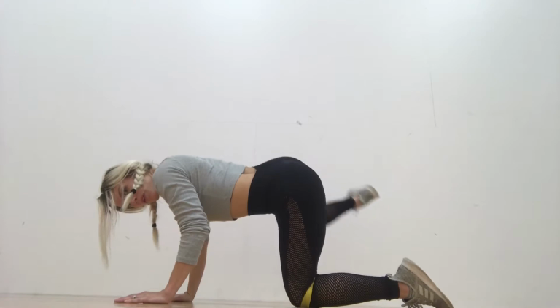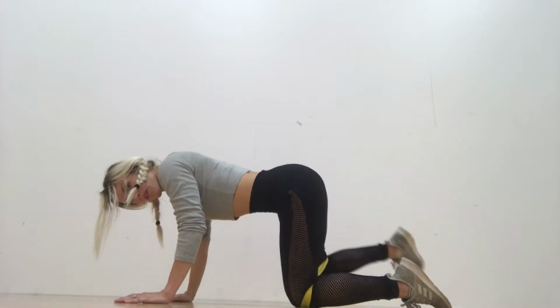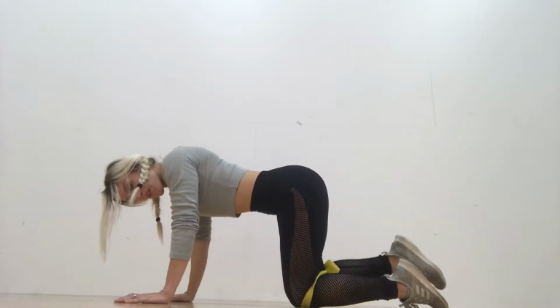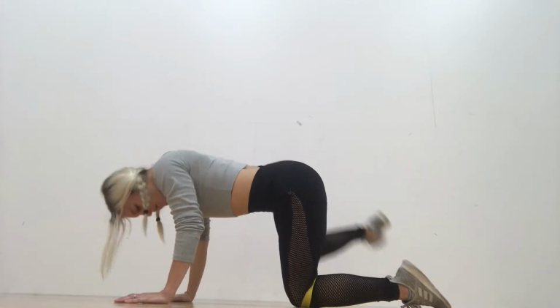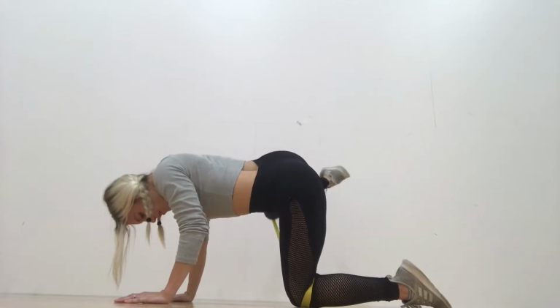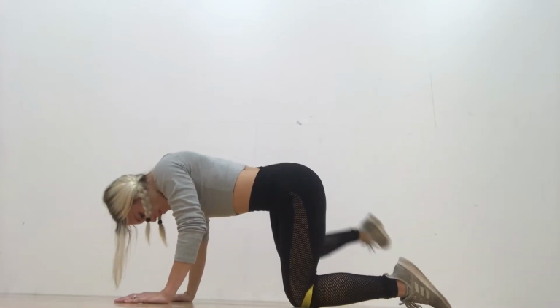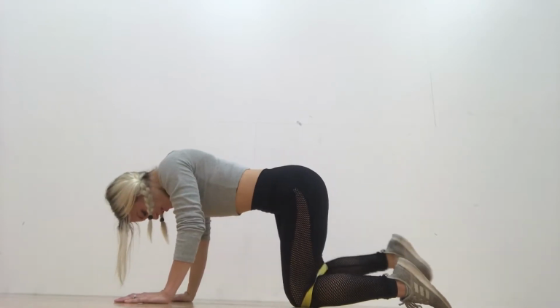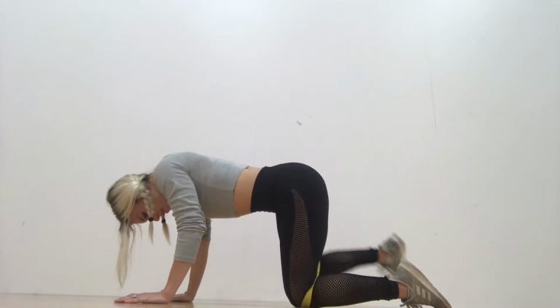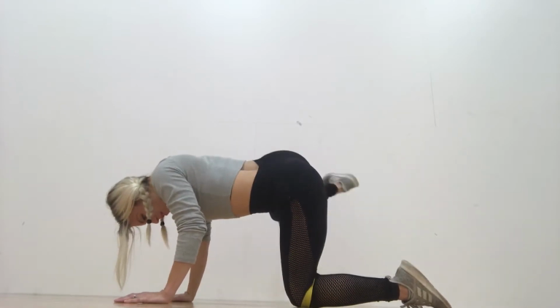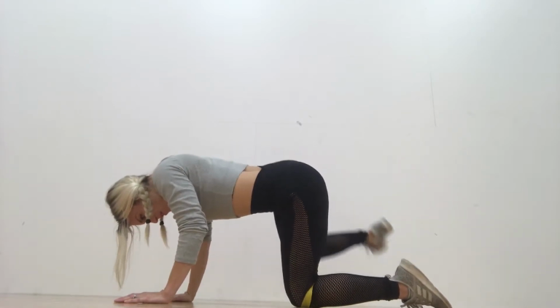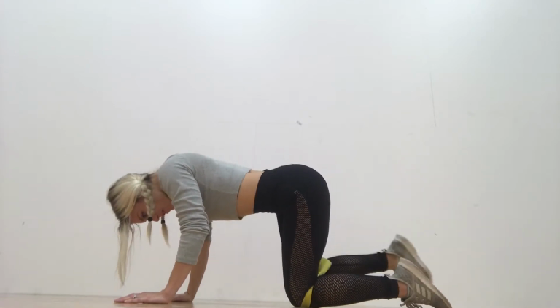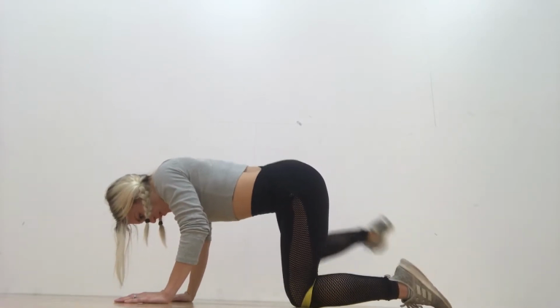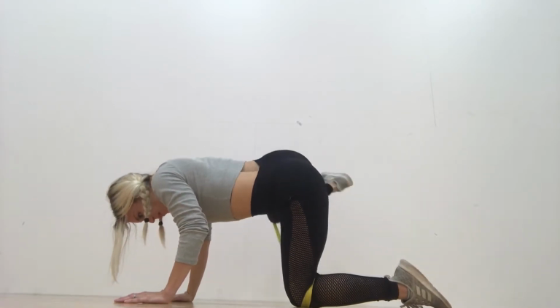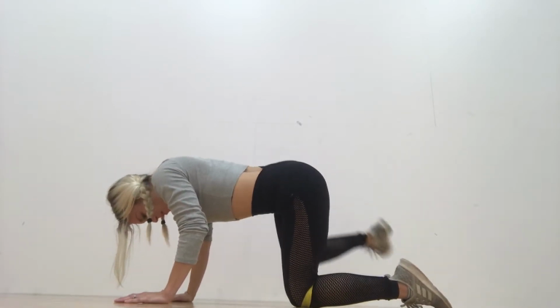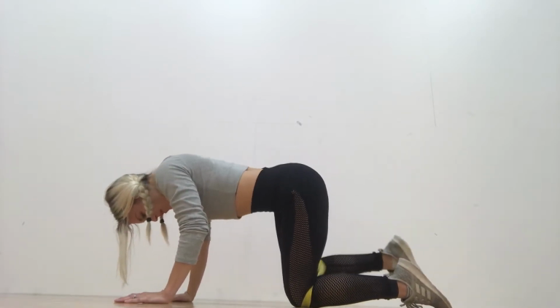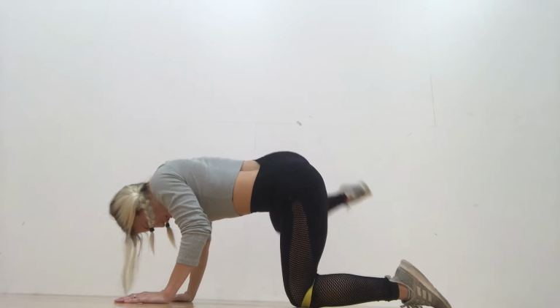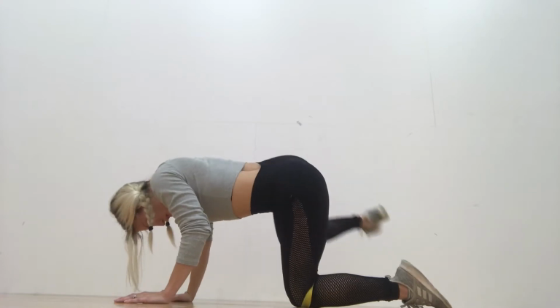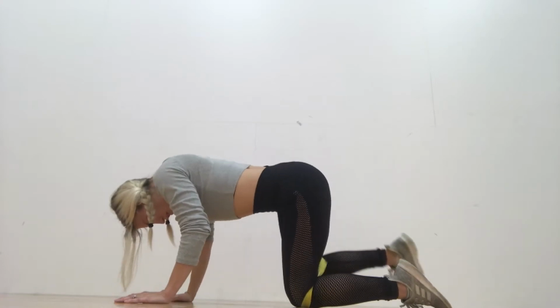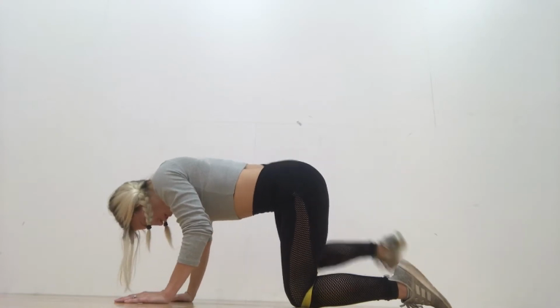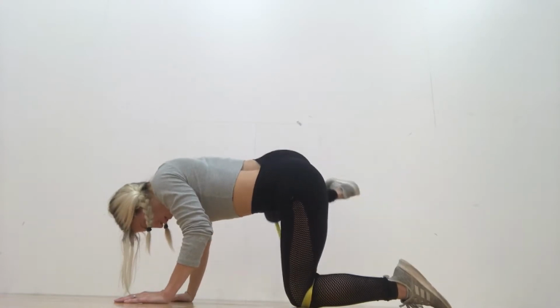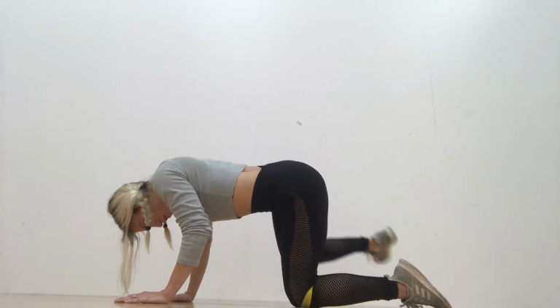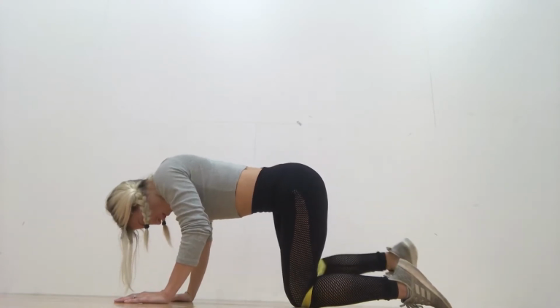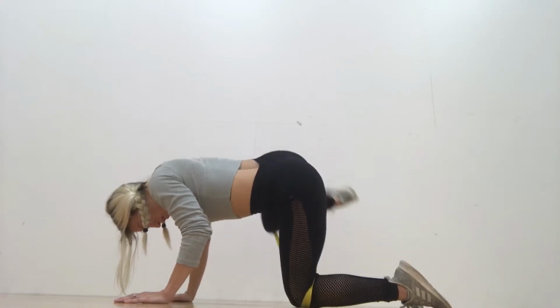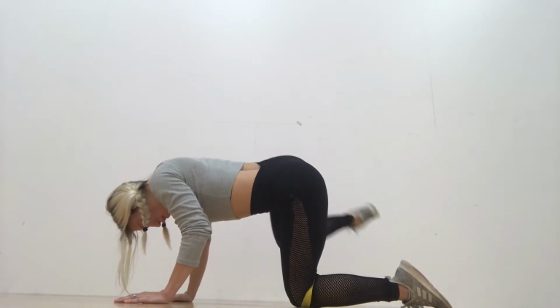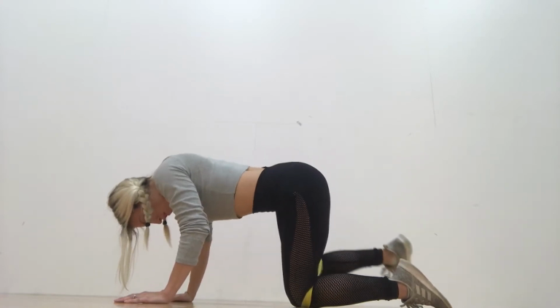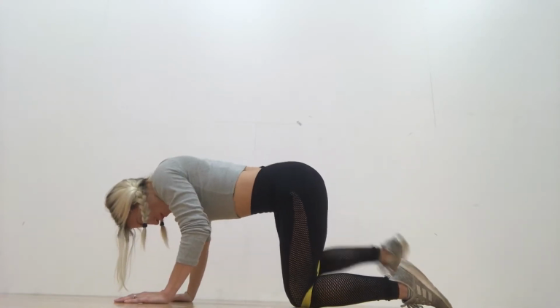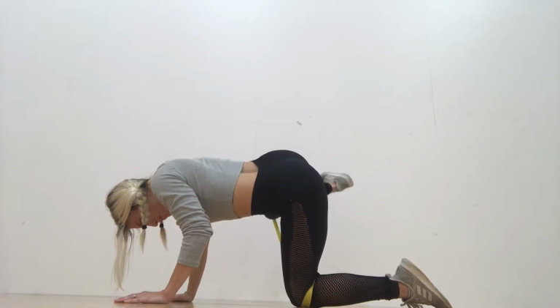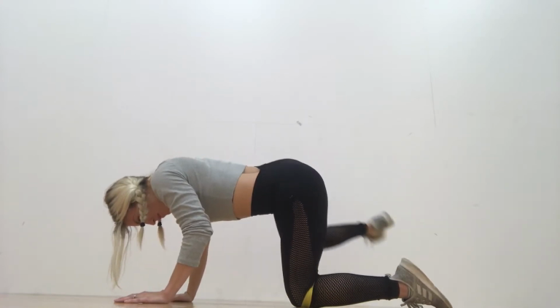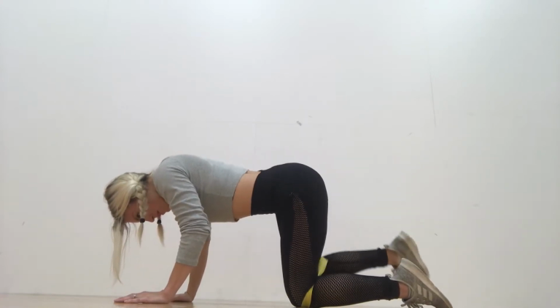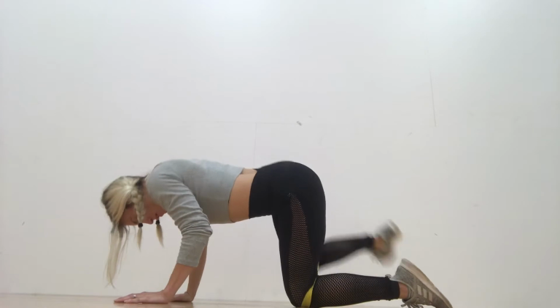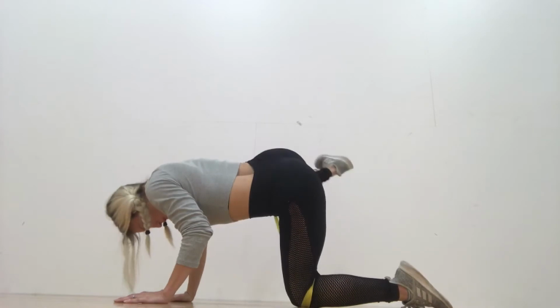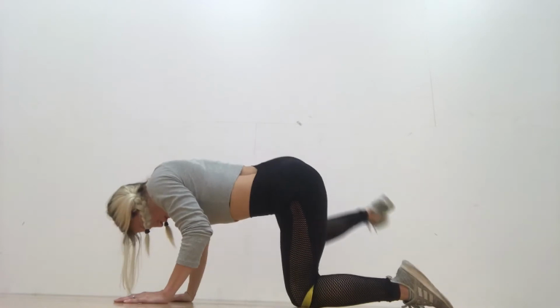My leg should really be a lot higher. This is like my fourth circuit of this so I was pretty toasted, but the higher you lift it, the better contraction you'll get in your glute.